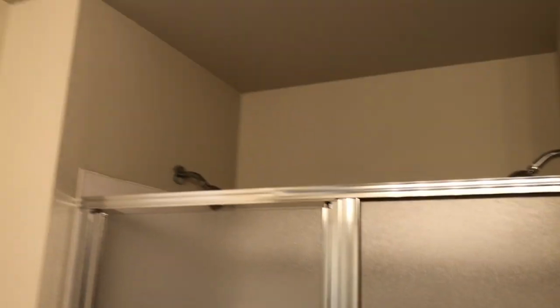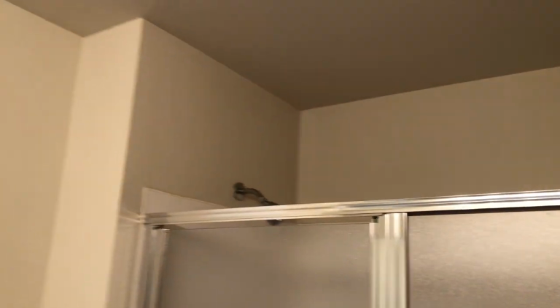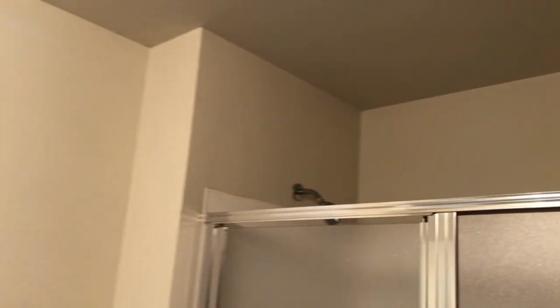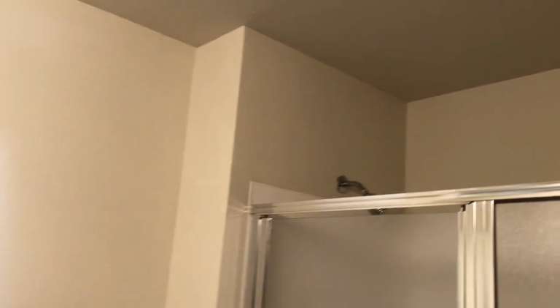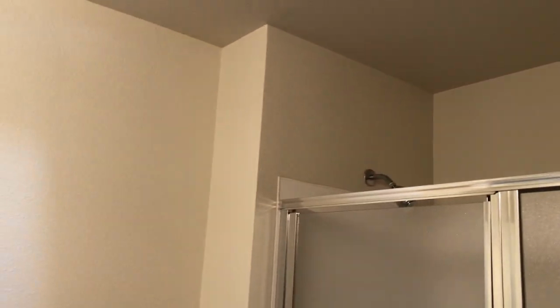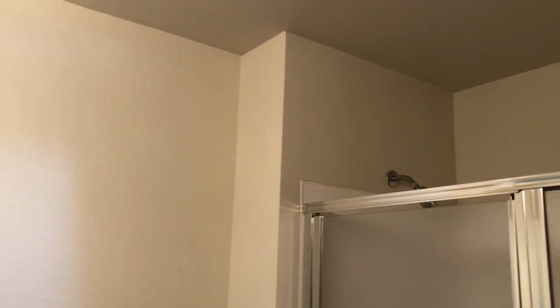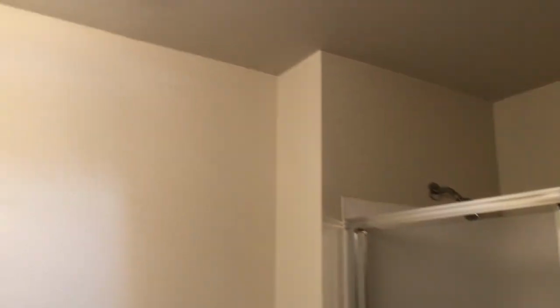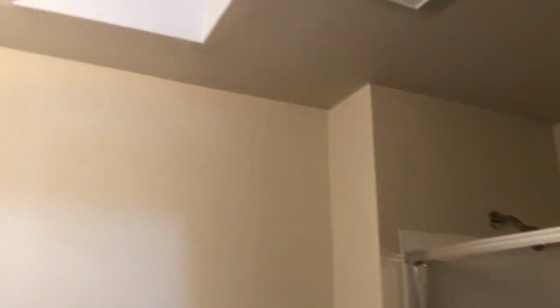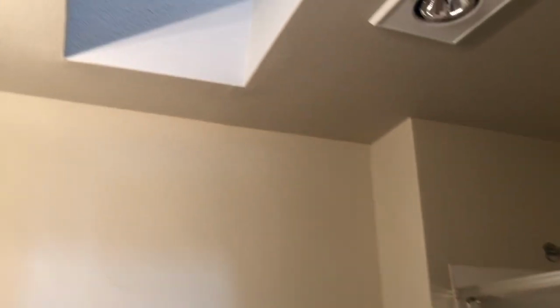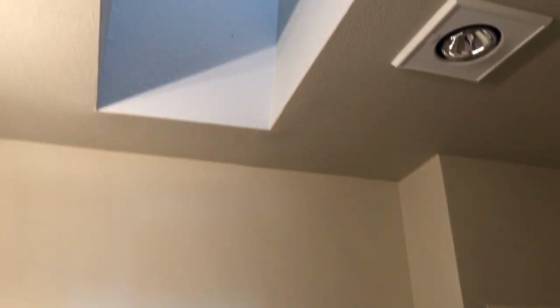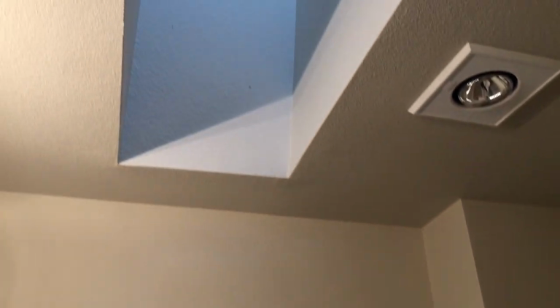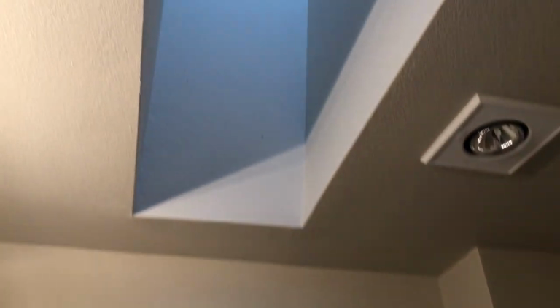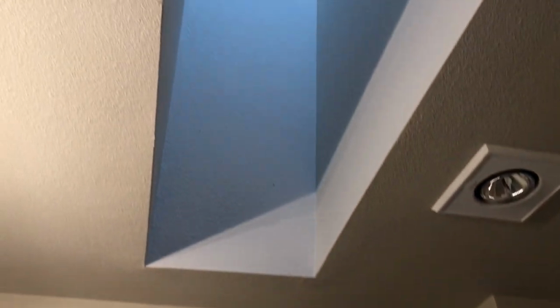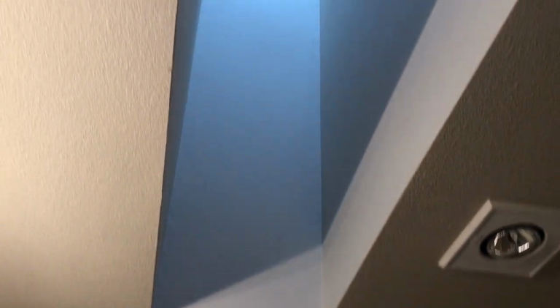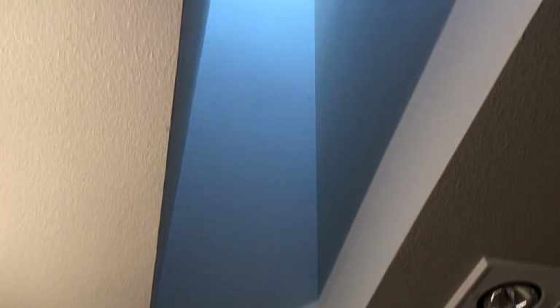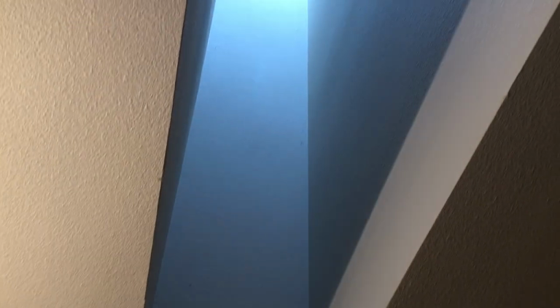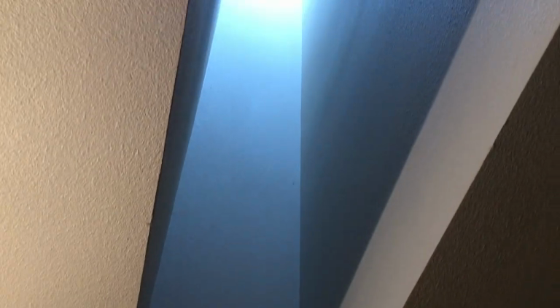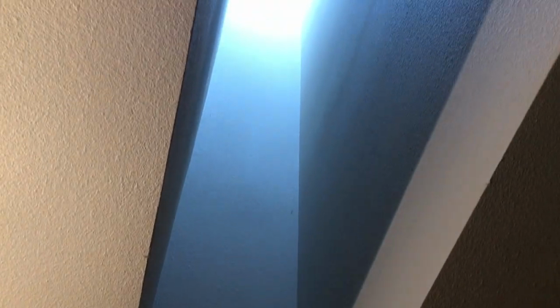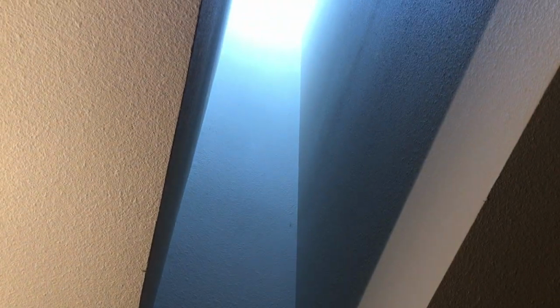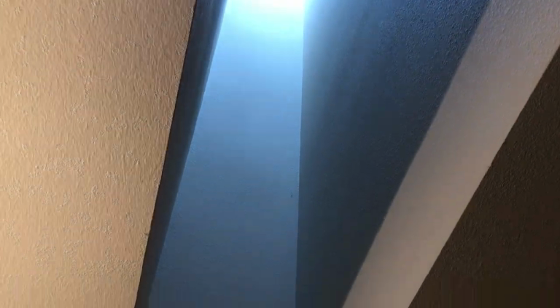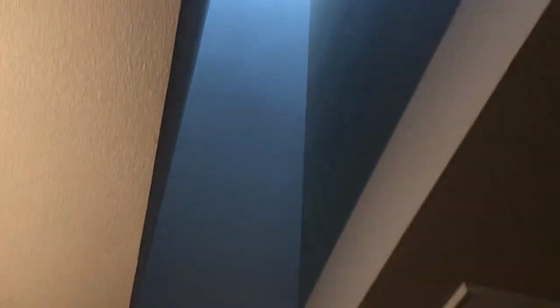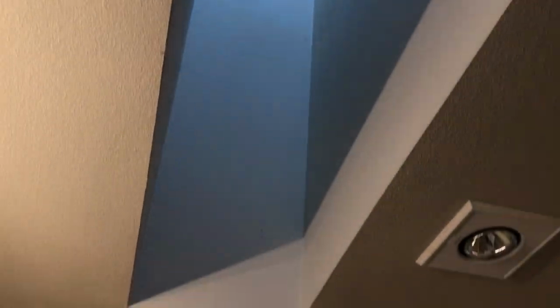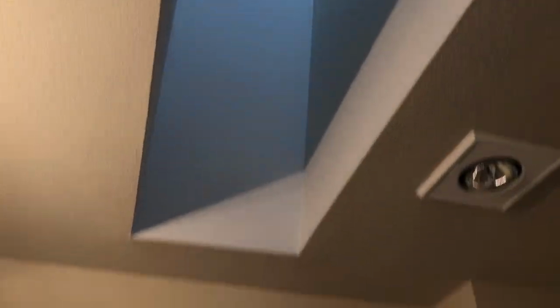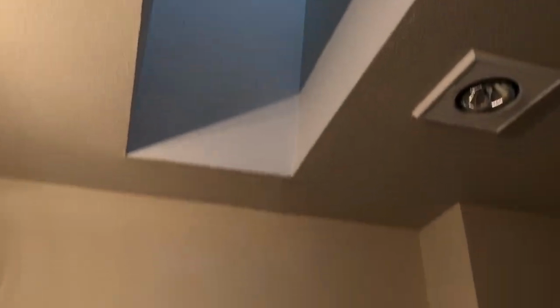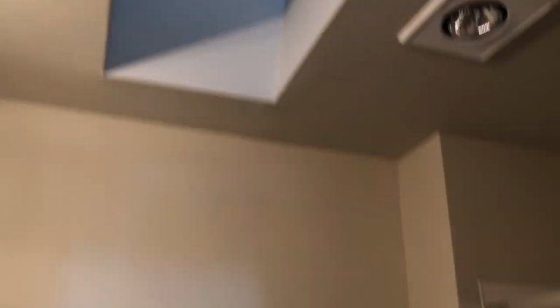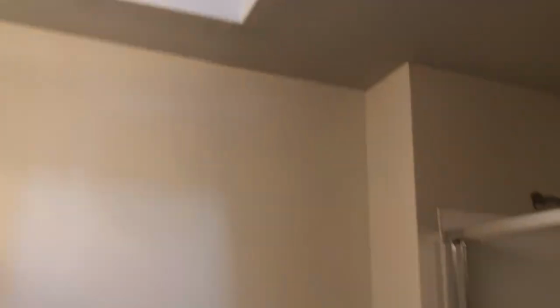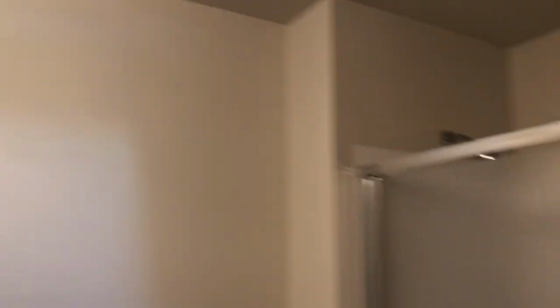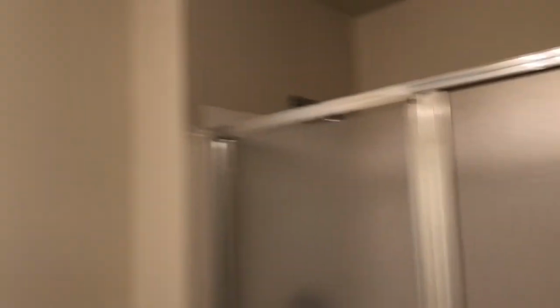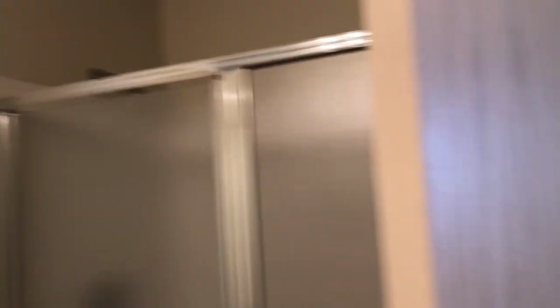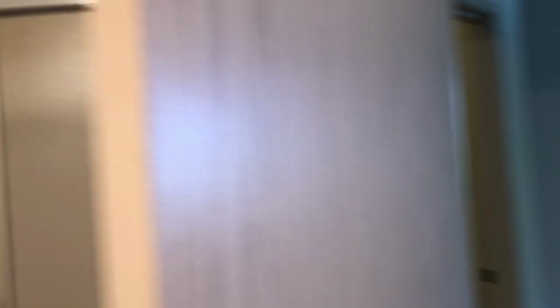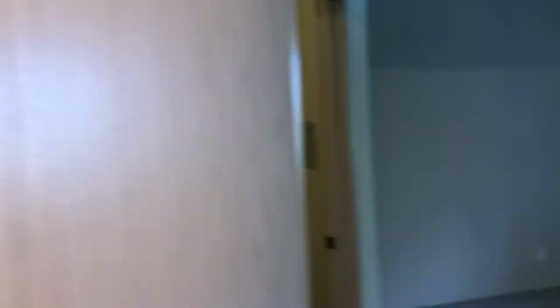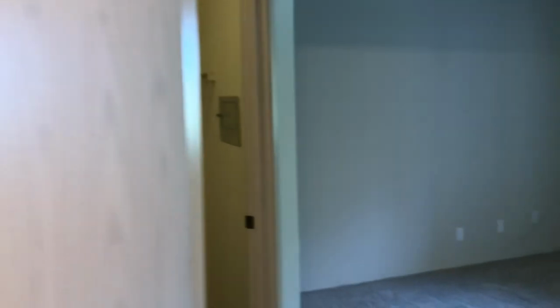Another unique feature of being on the top floor is that you do have this incredible skylight here, so you're going to have all sorts of incredible natural light all year round.